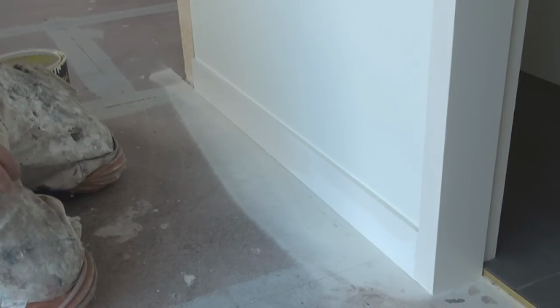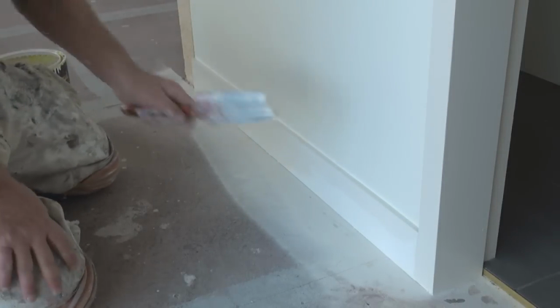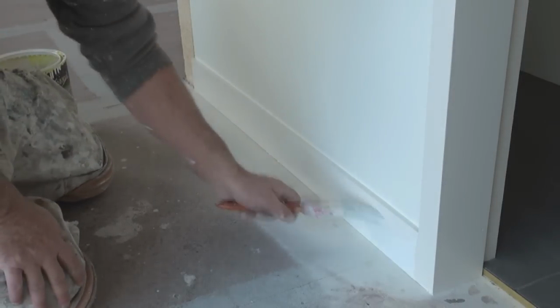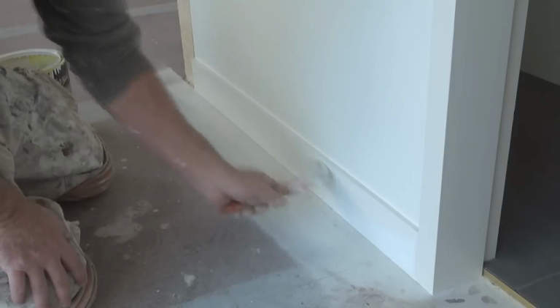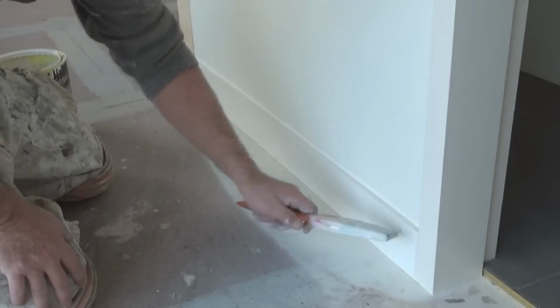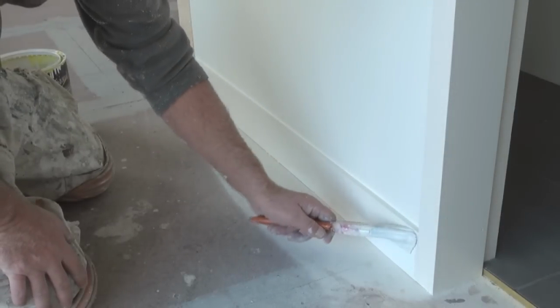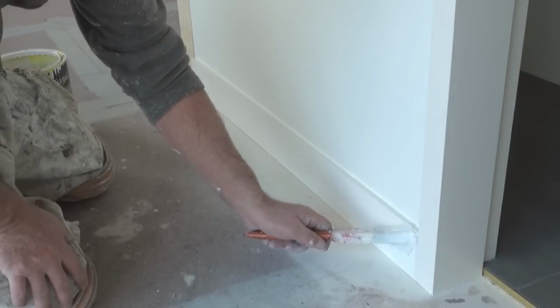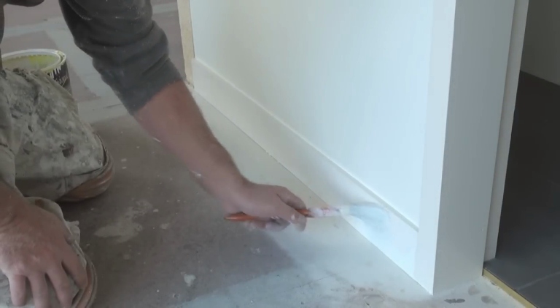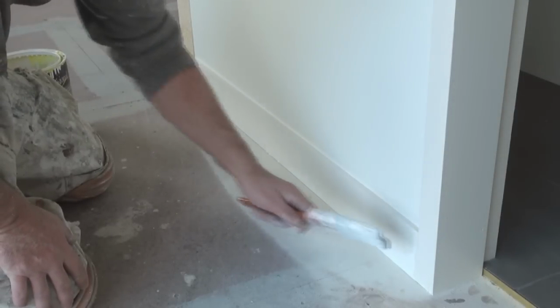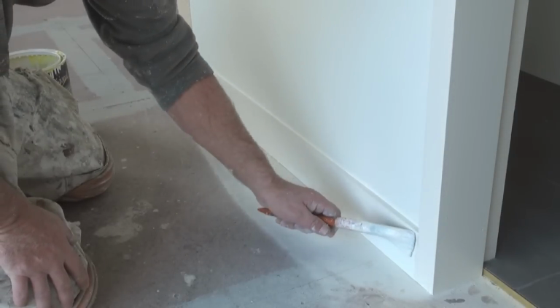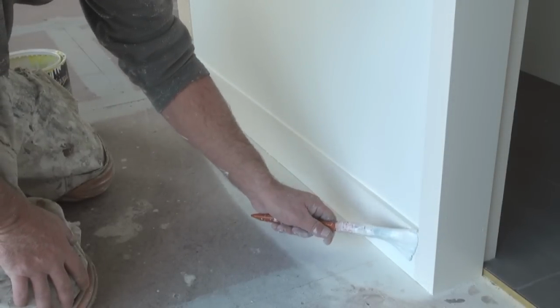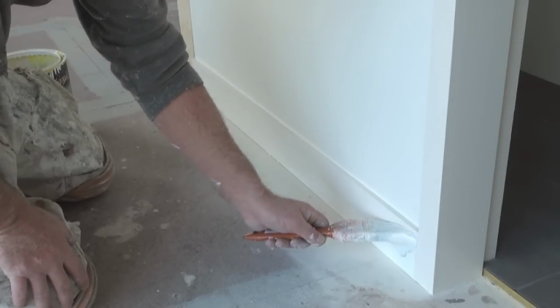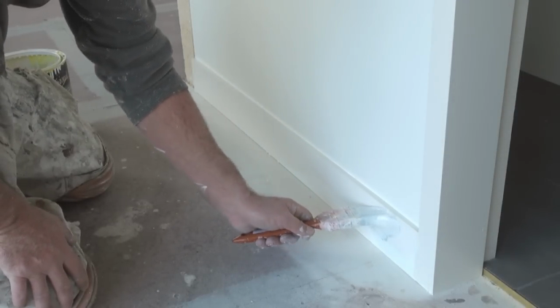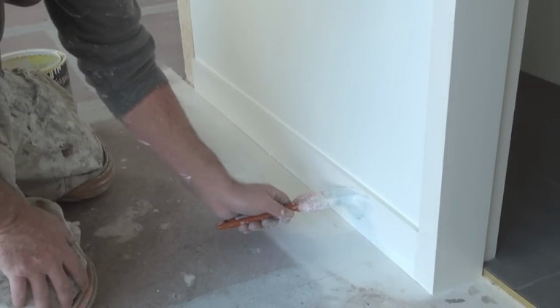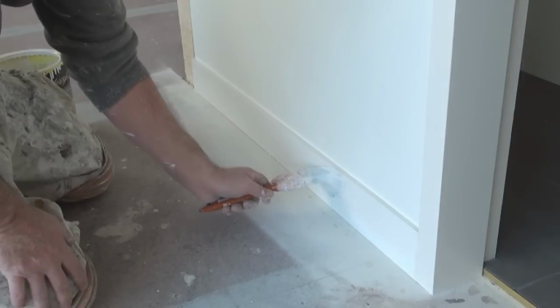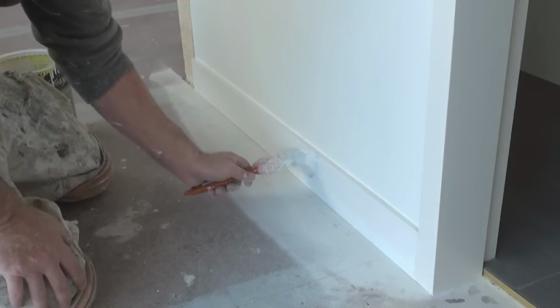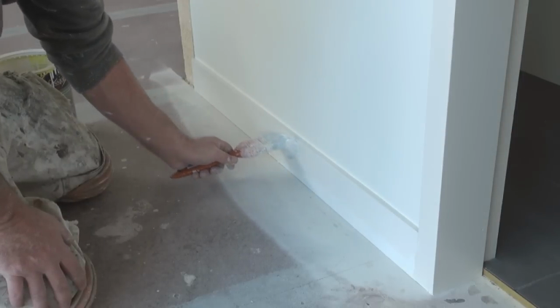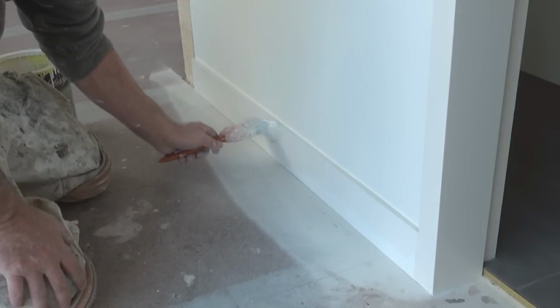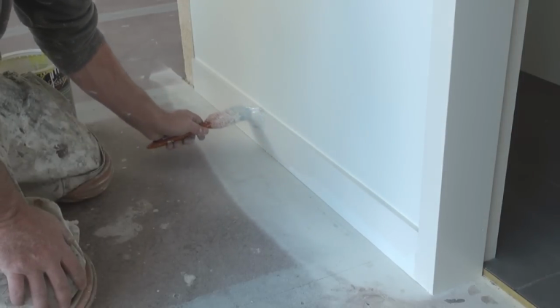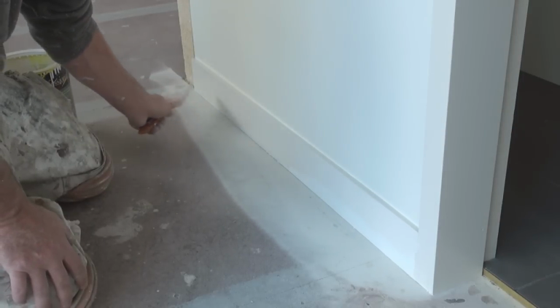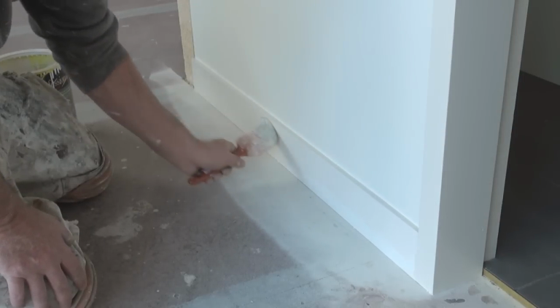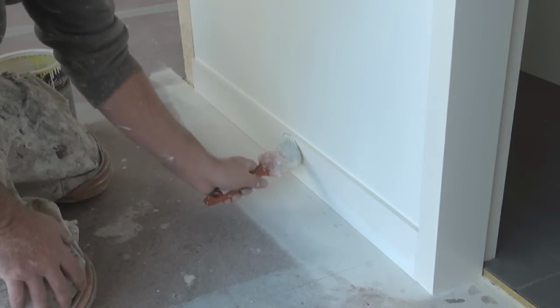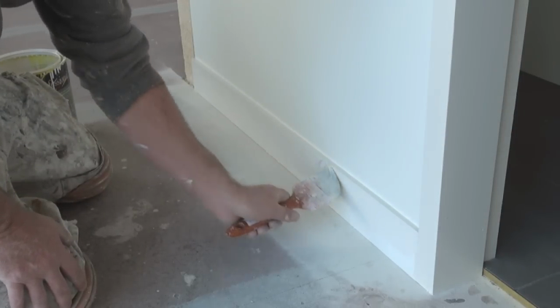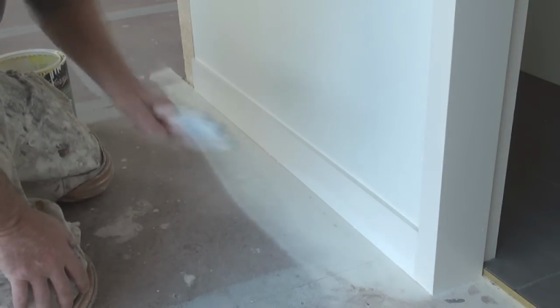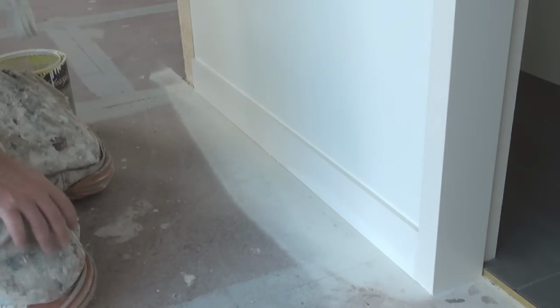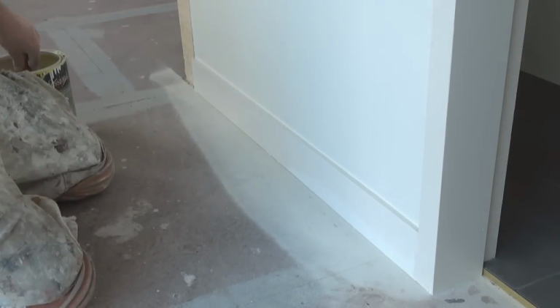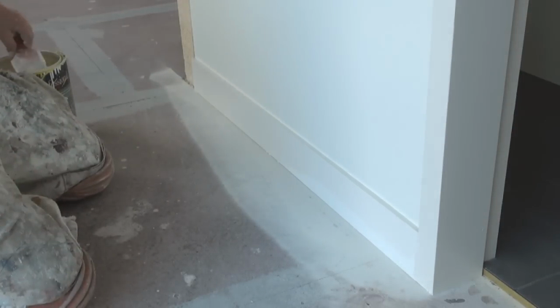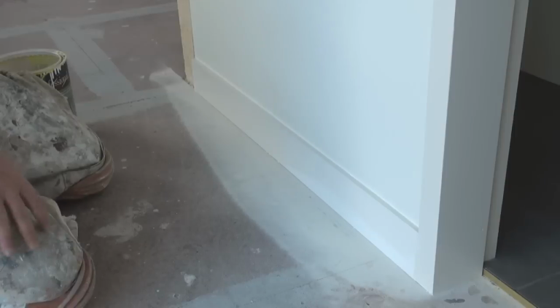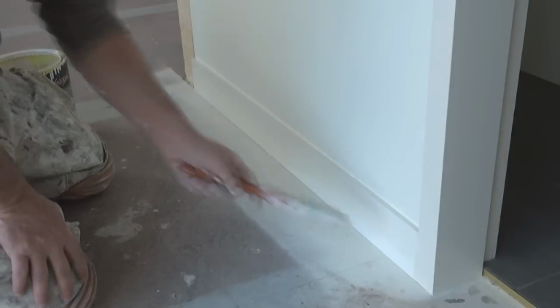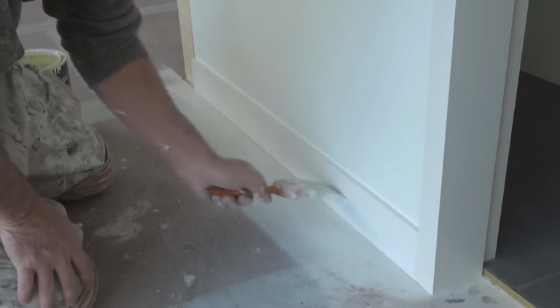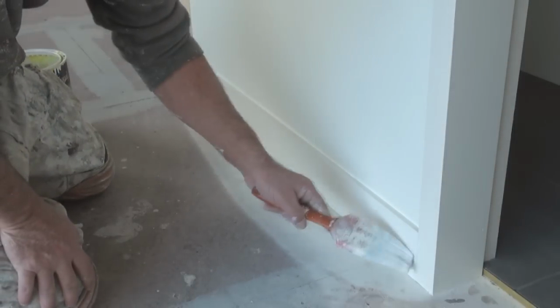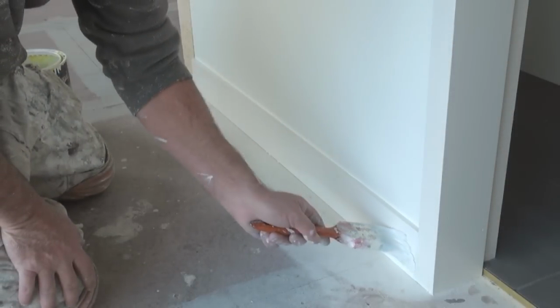And as before, I definitely don't want to hit the wall, so I angle the brush carefully. Then do the bottom bit.